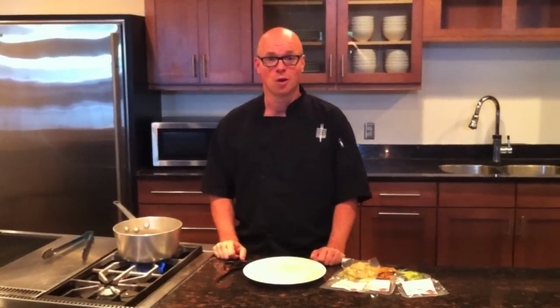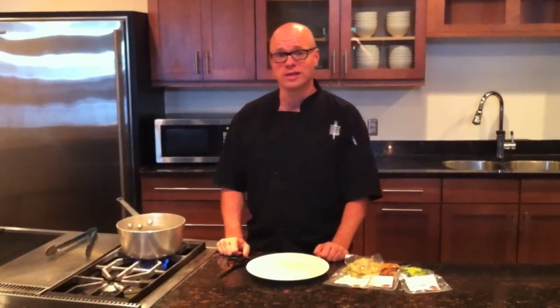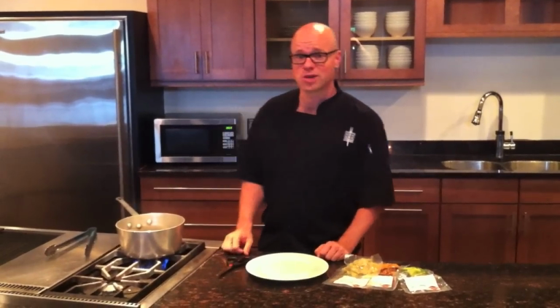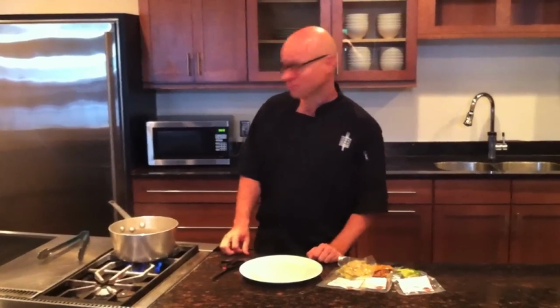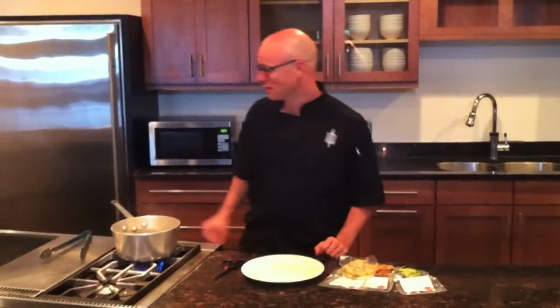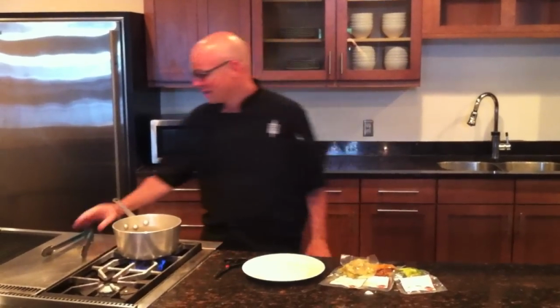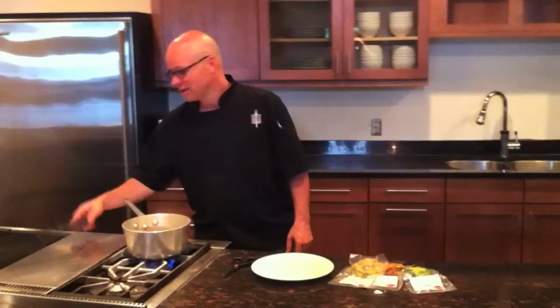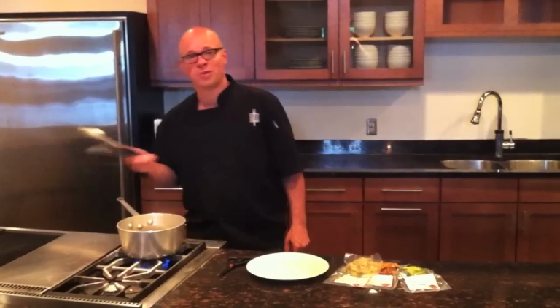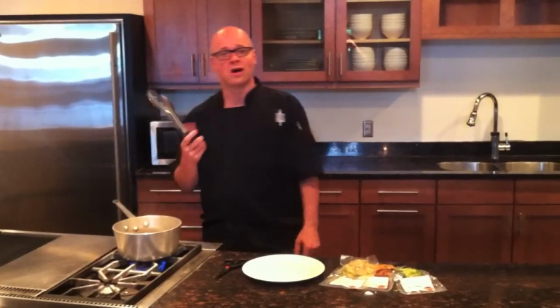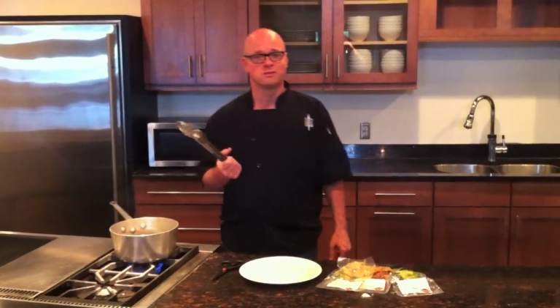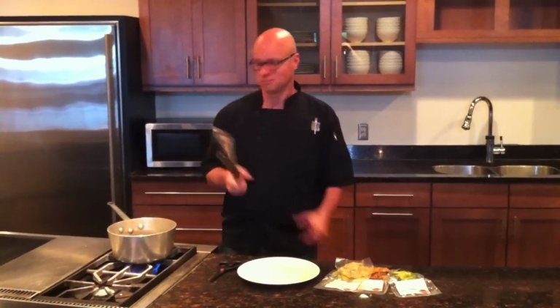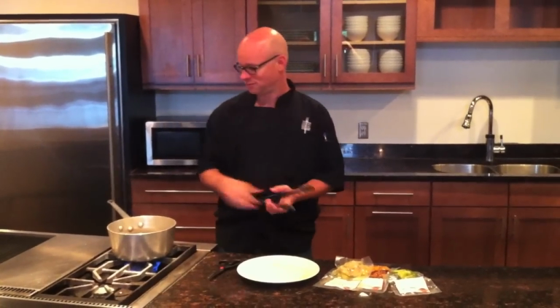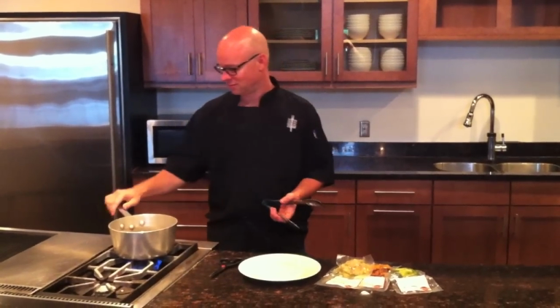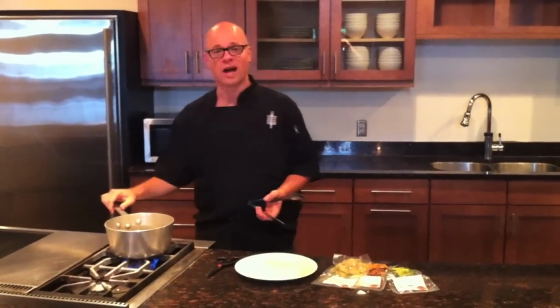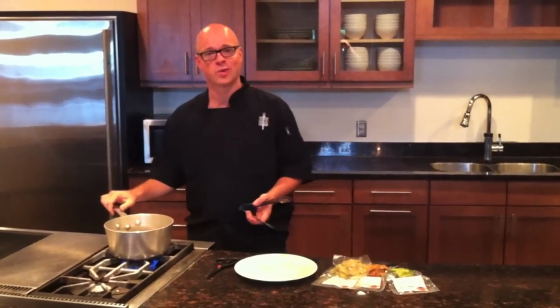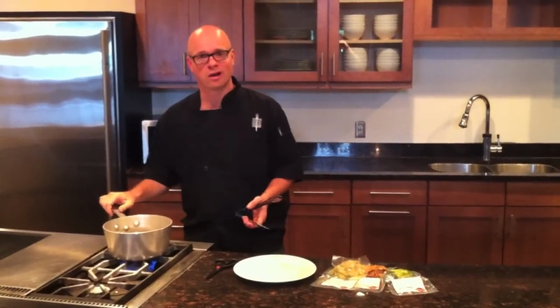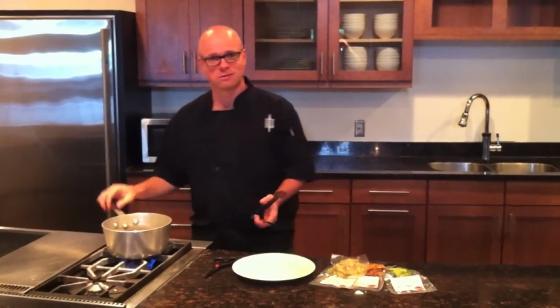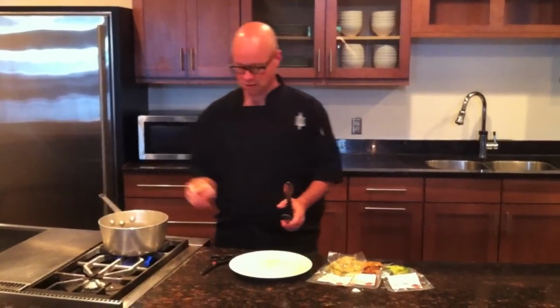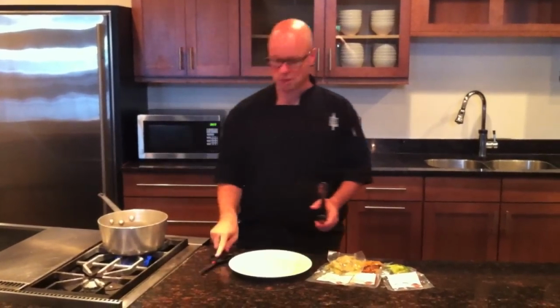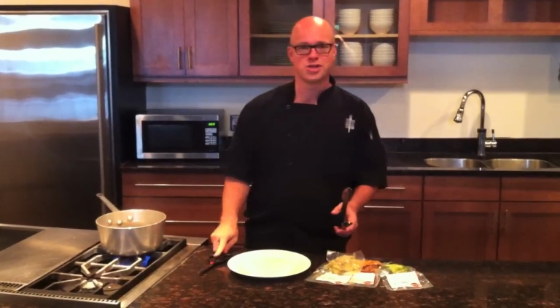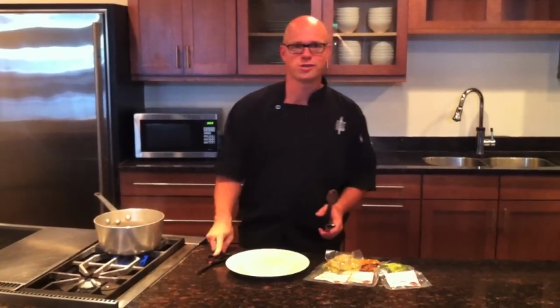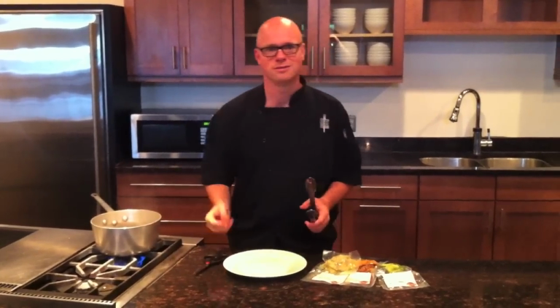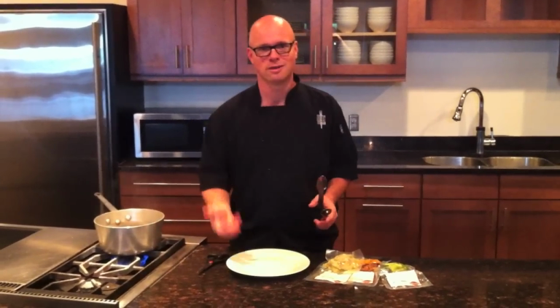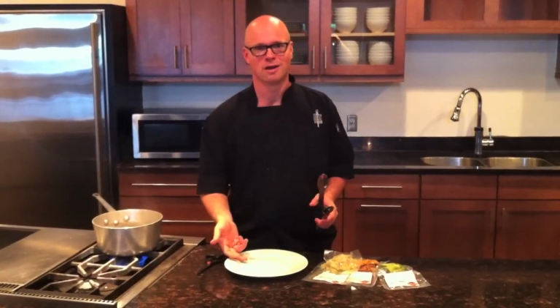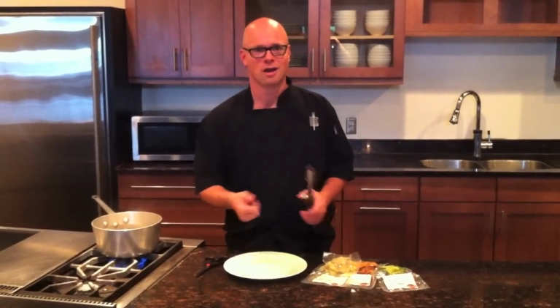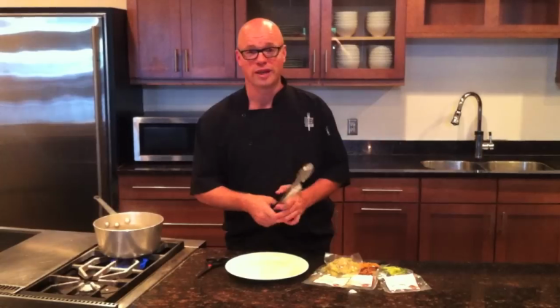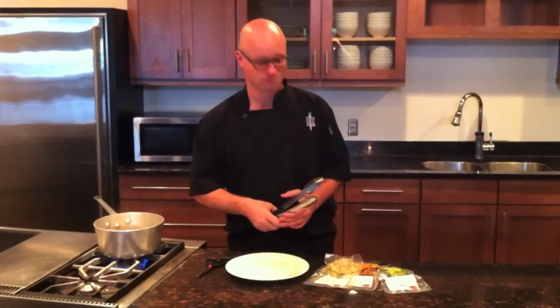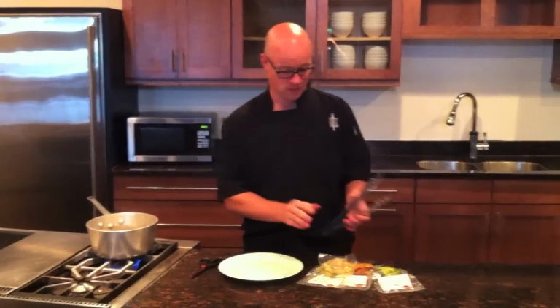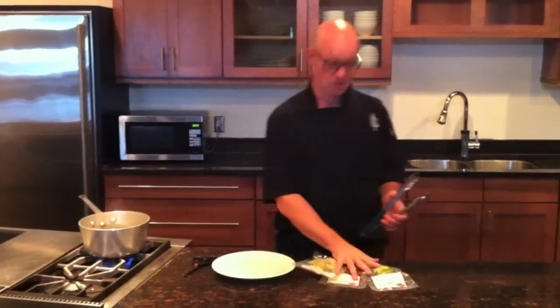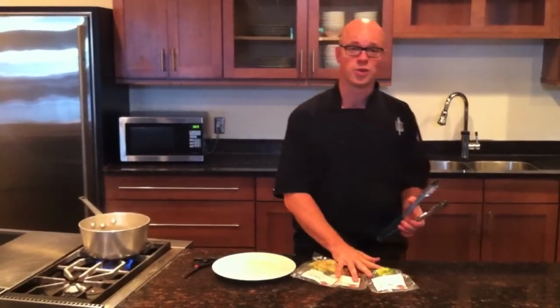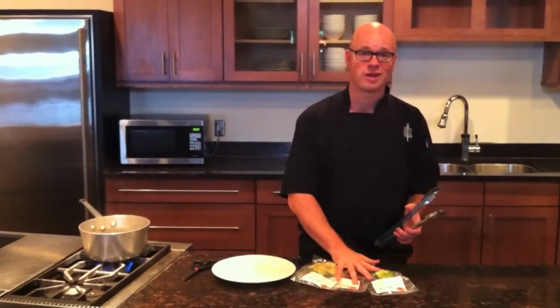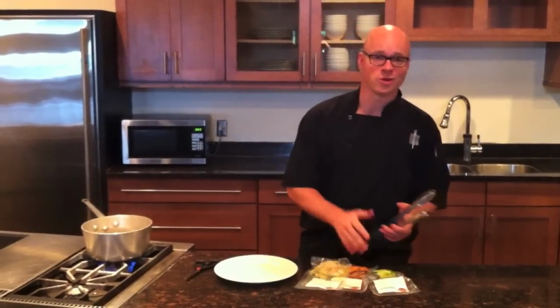What you need to get started is a clean pair of tongs, a pot of simmering water, shears, a plate, and your pre-made paleo meals.